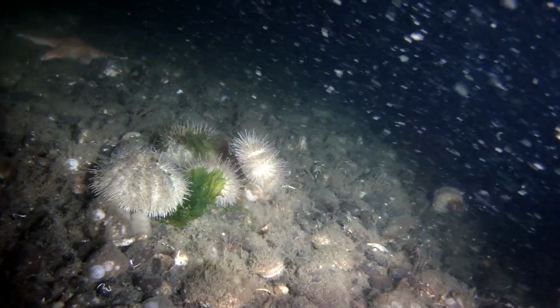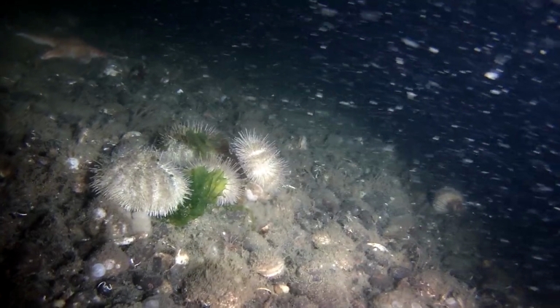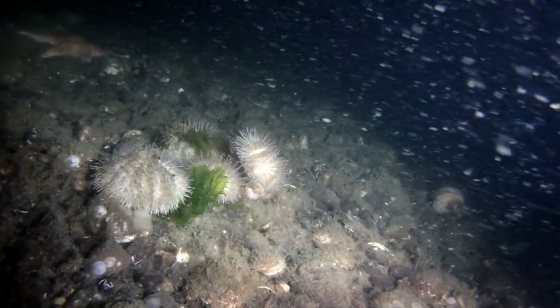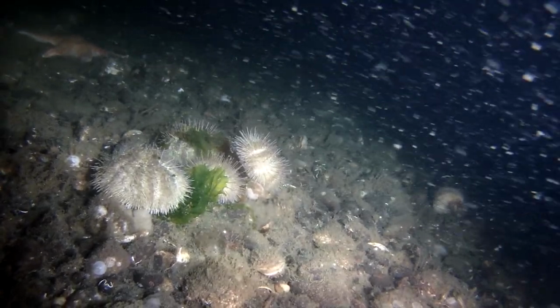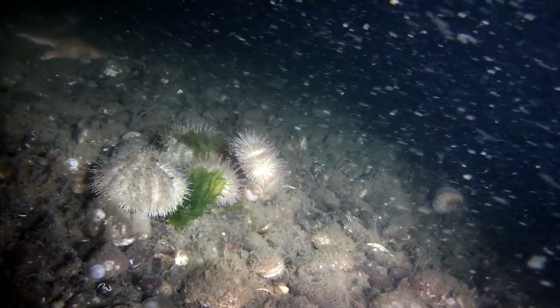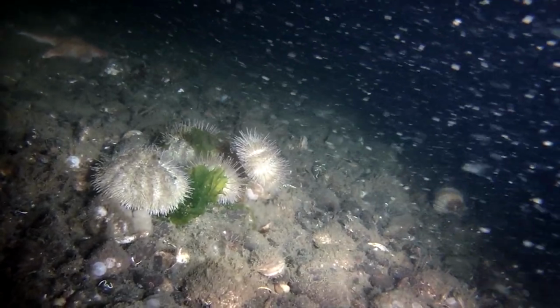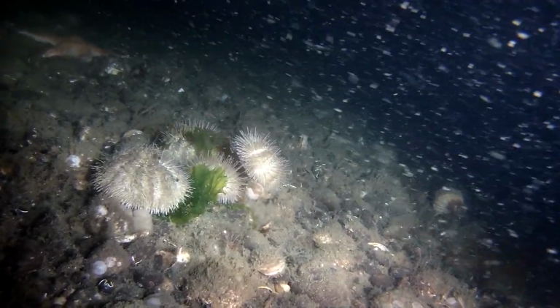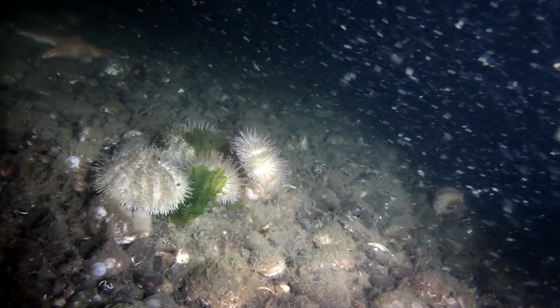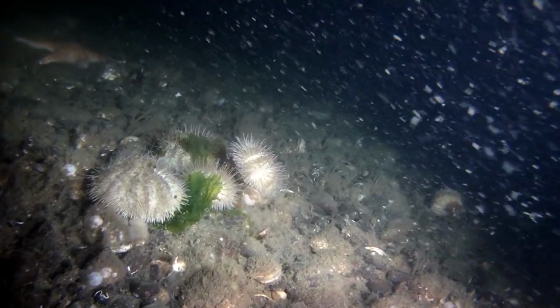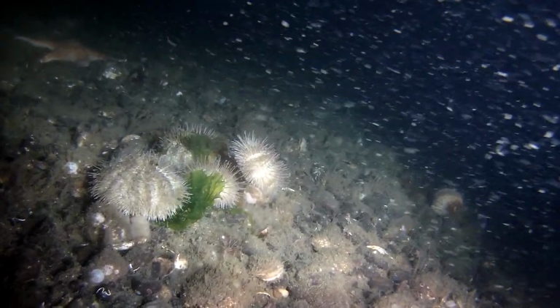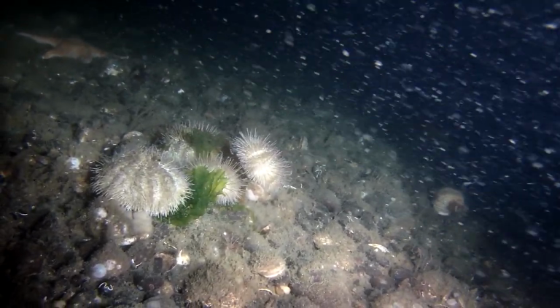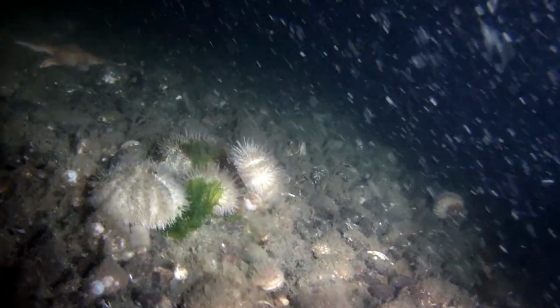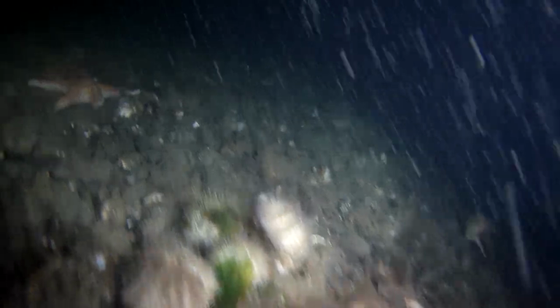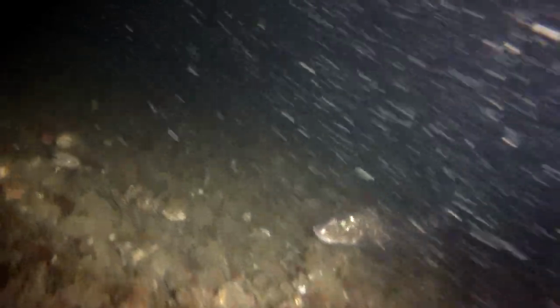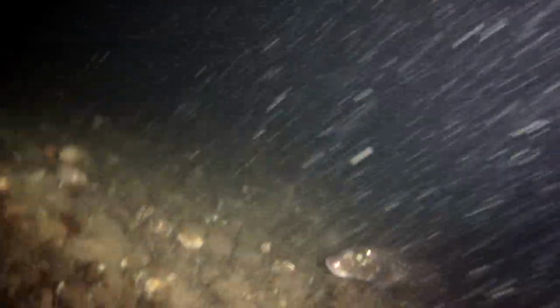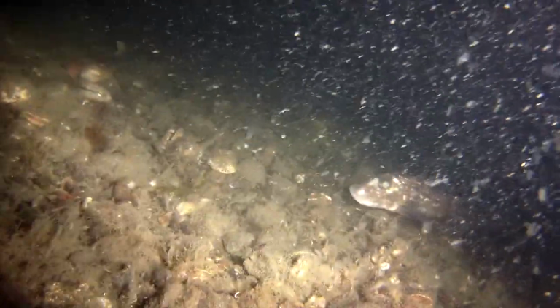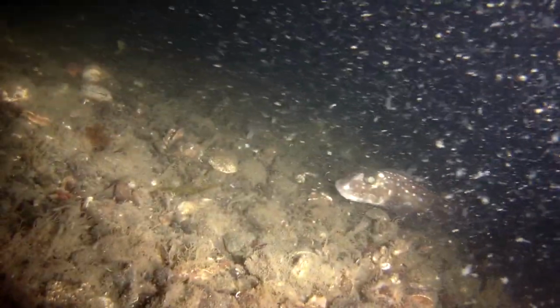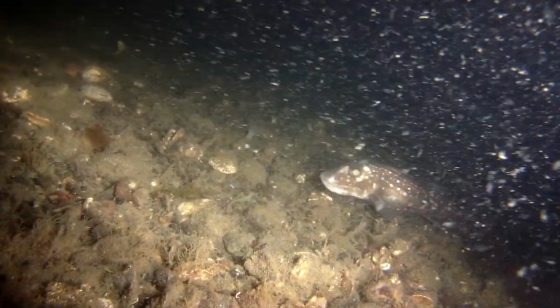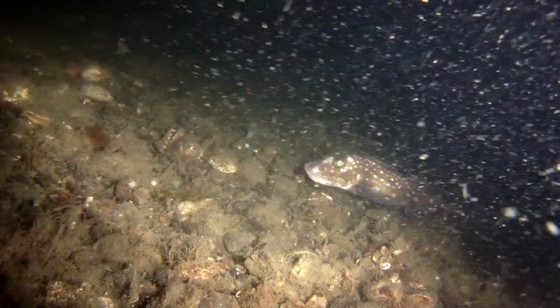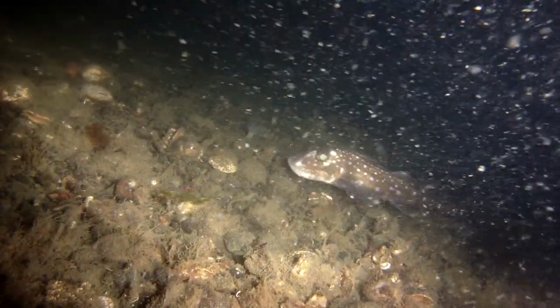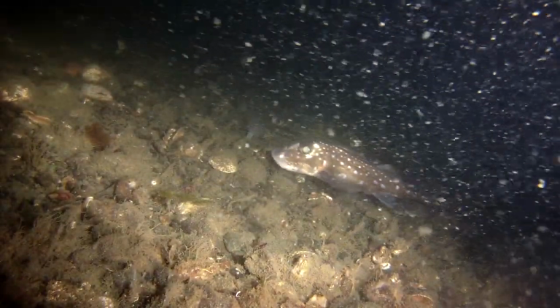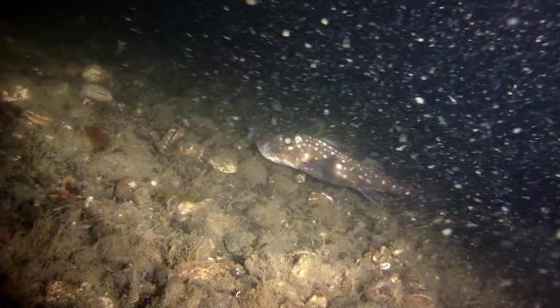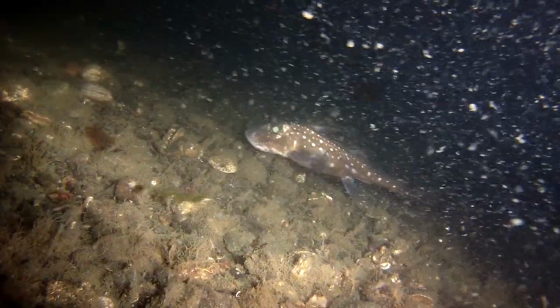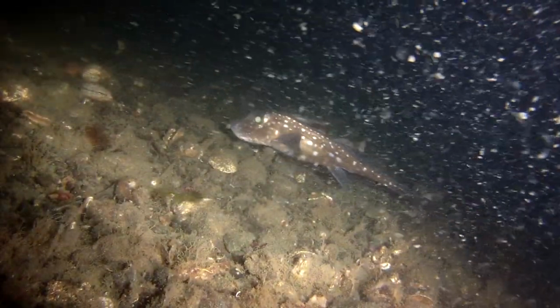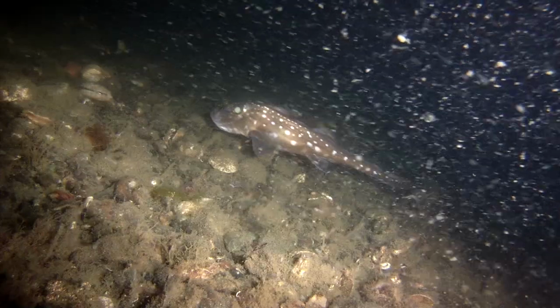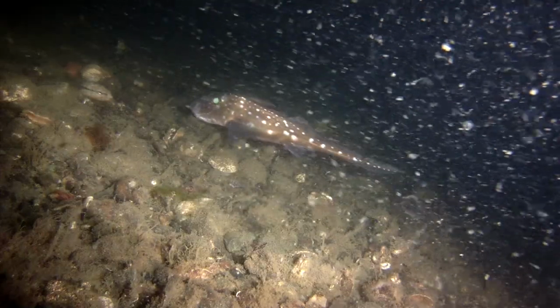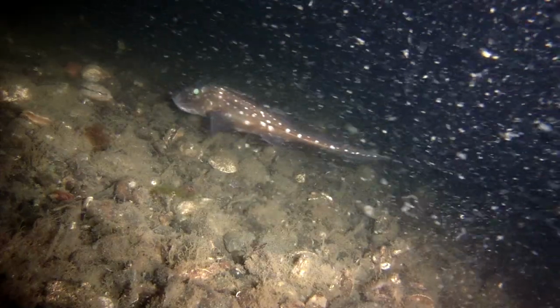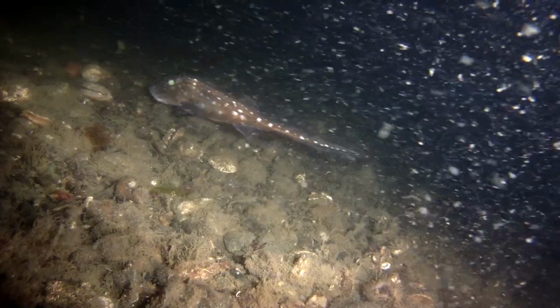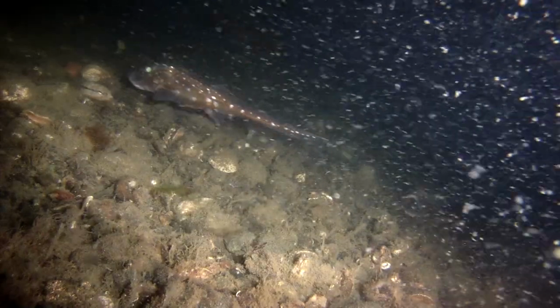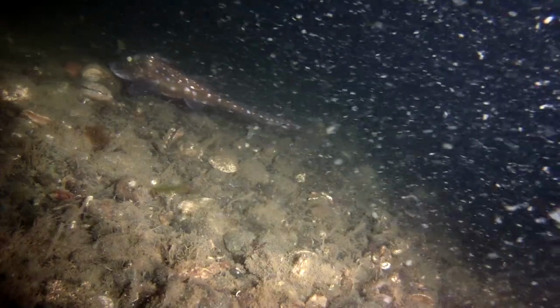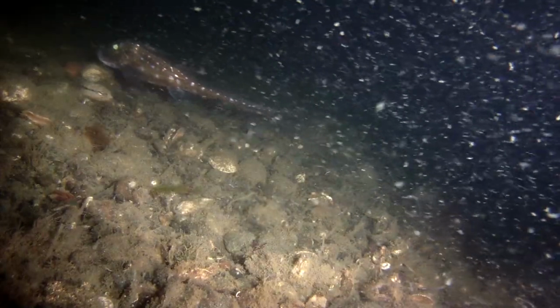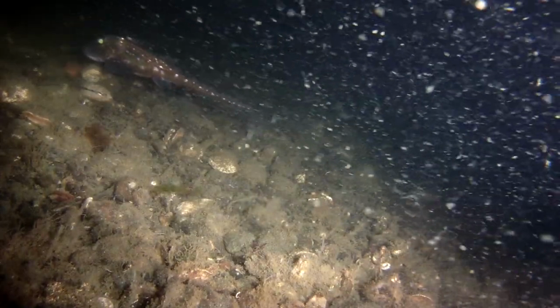These sea anemones that we're looking at right now, with those little barbed tentacles out — that was really a neat little group of them. Ratfish, there they are, kind of swimming up that ledge as we move along.